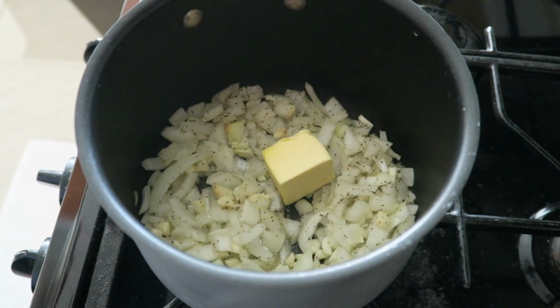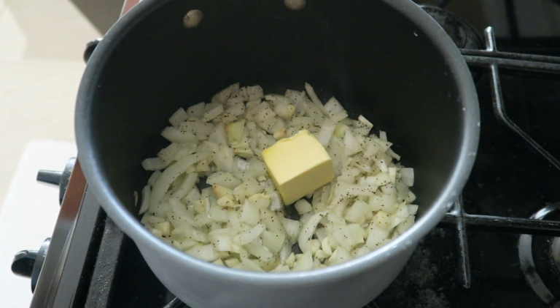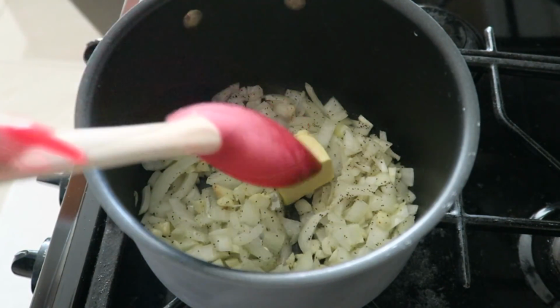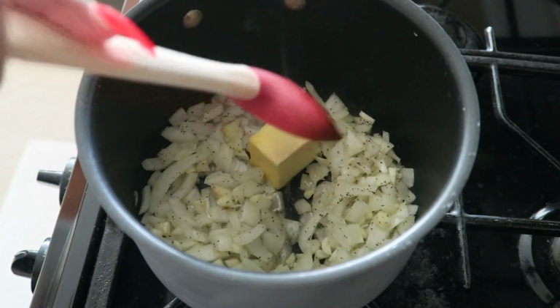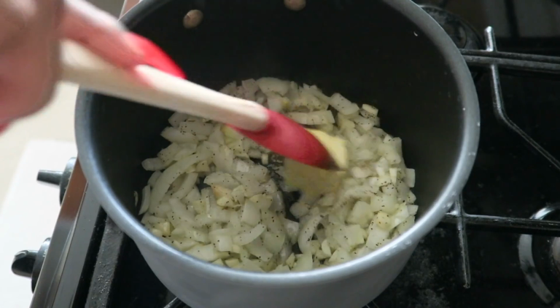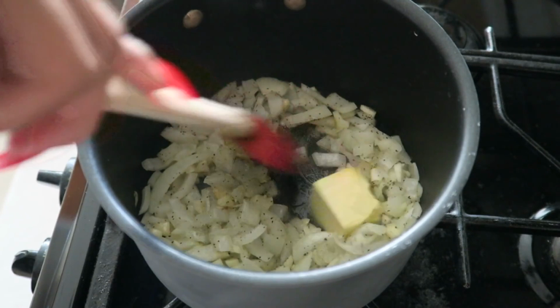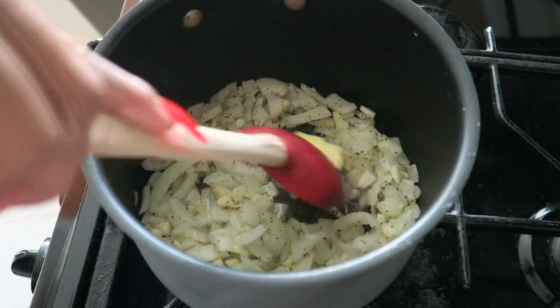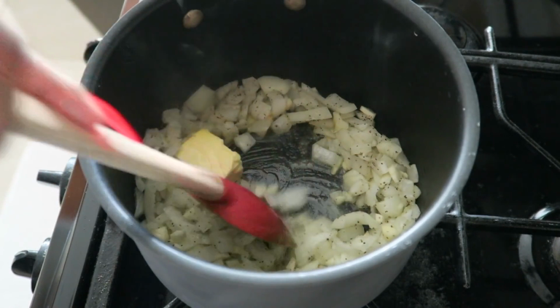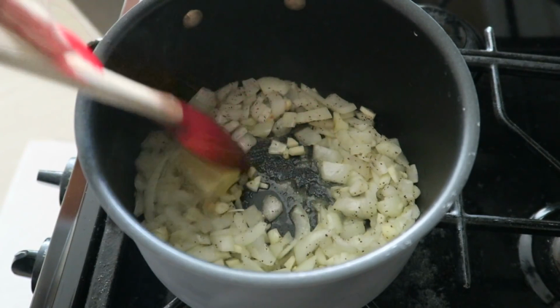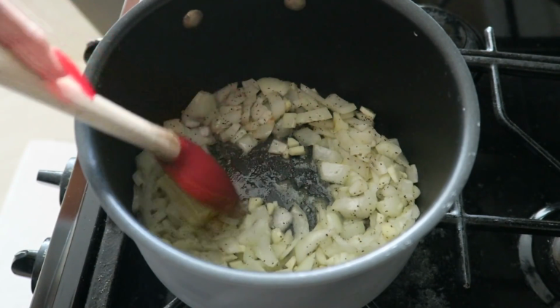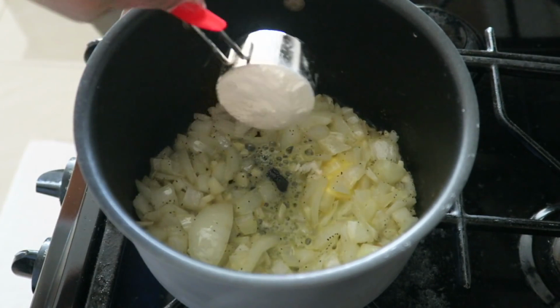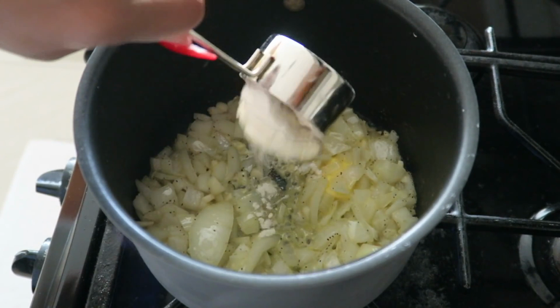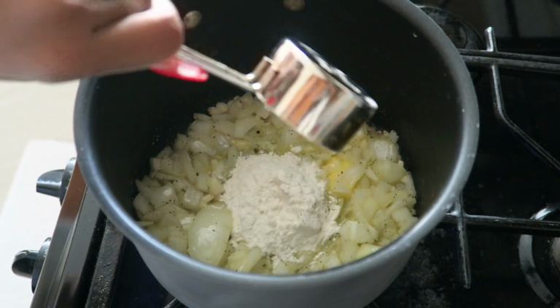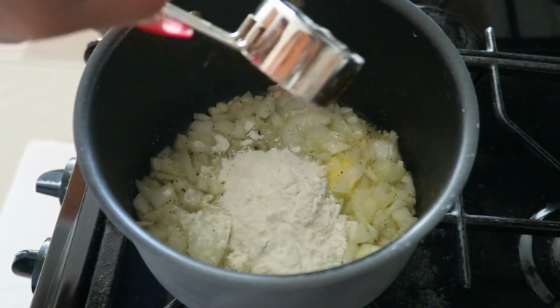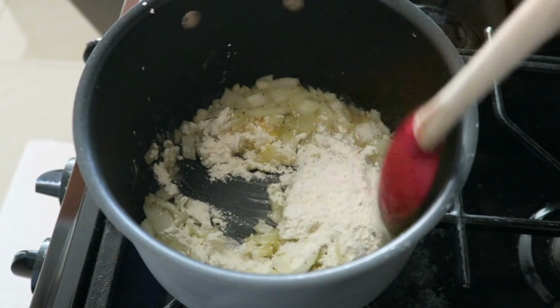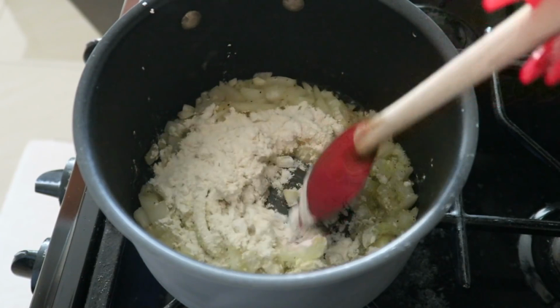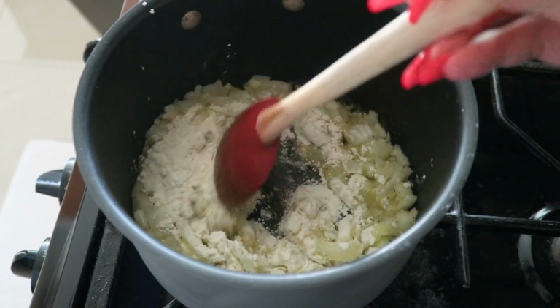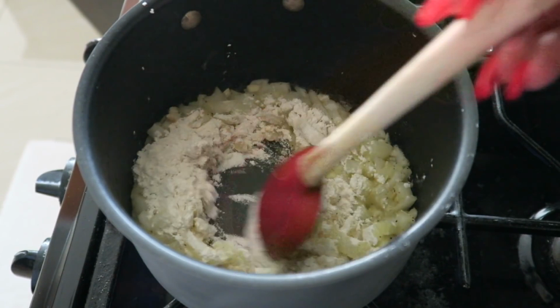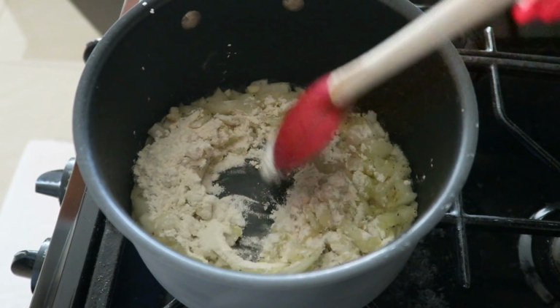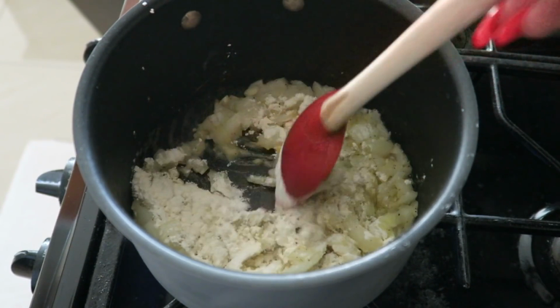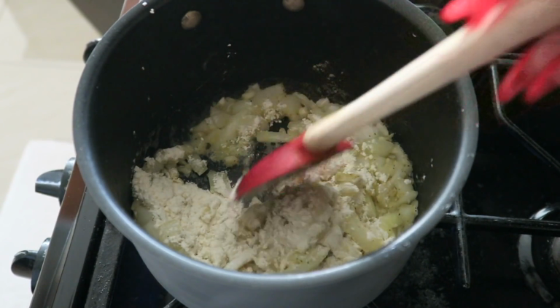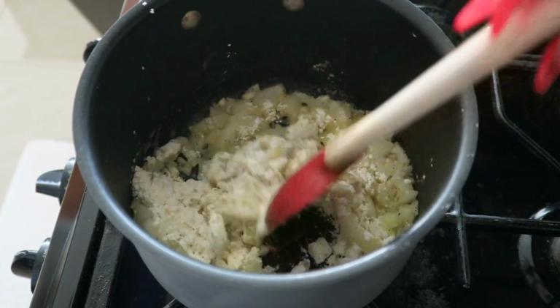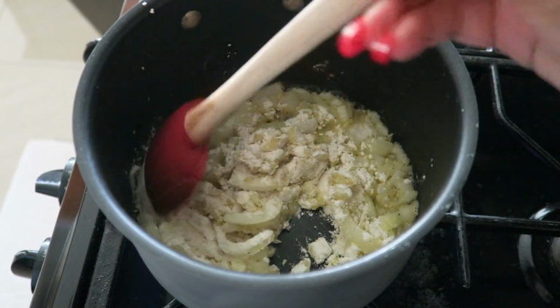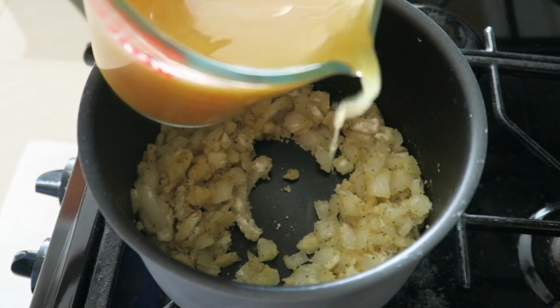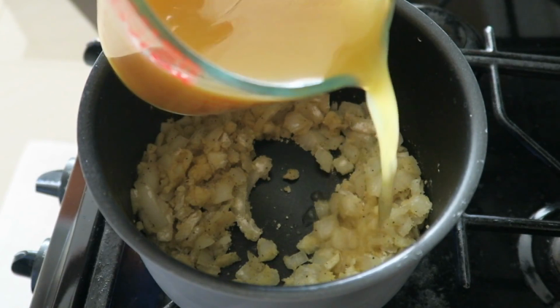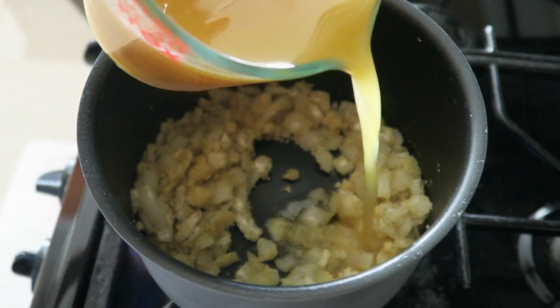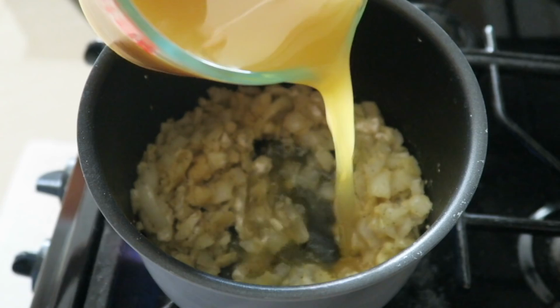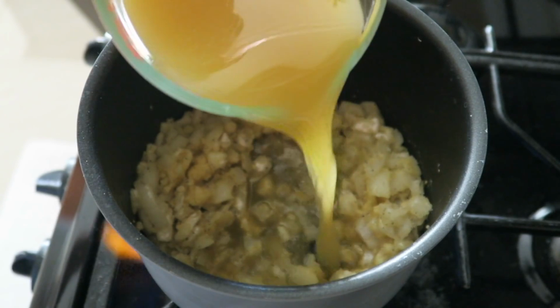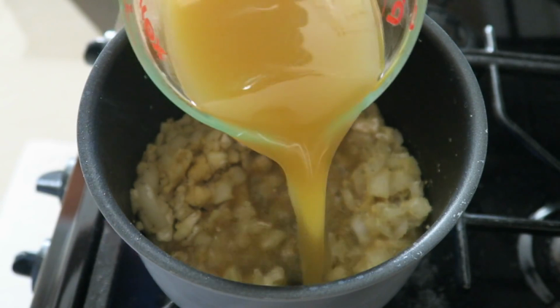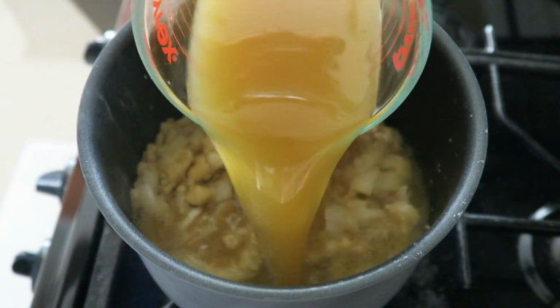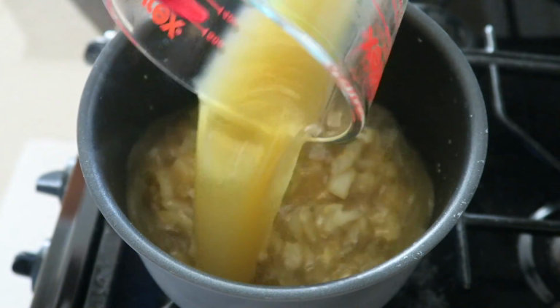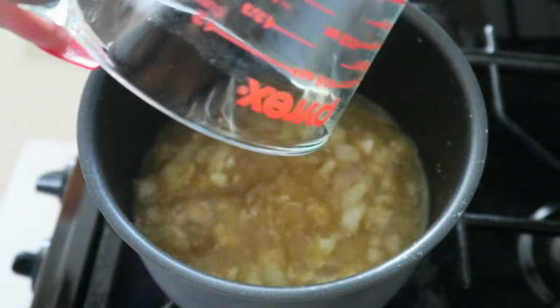I did forget to mention, but you are going to need about two tablespoons of unsalted butter. Put that in and then add your flour. The flour is going to act as your thickening agent to make a nice, creamier soup.